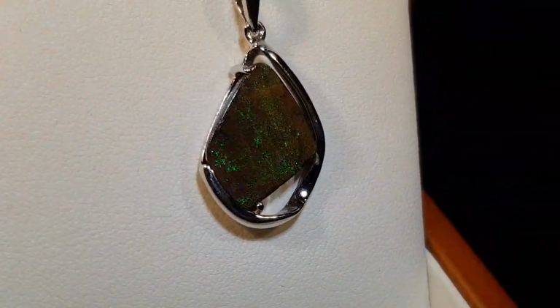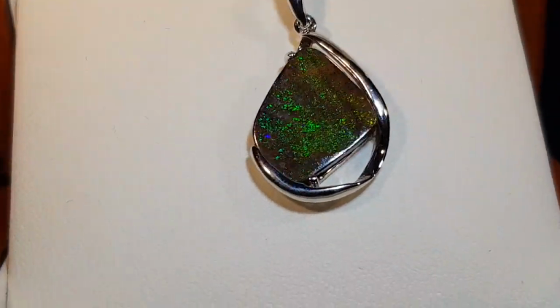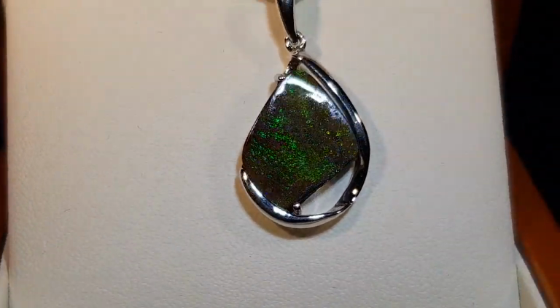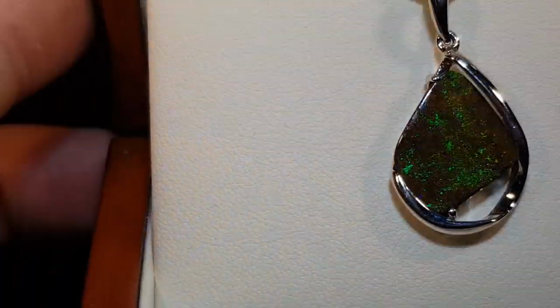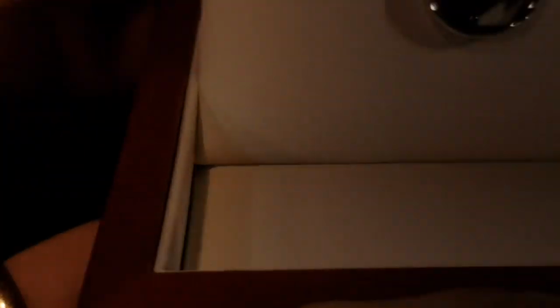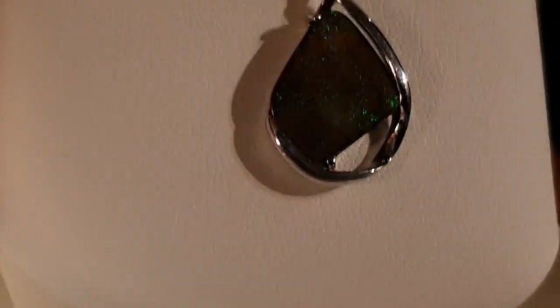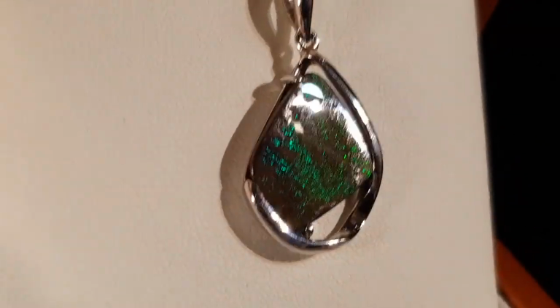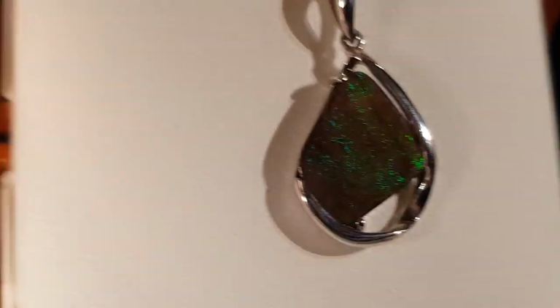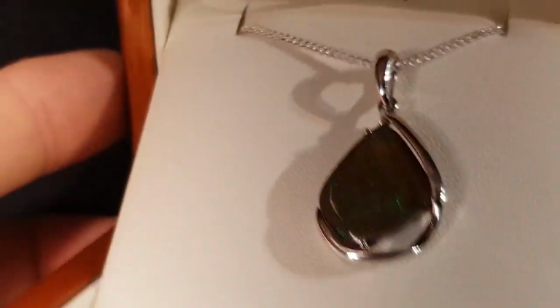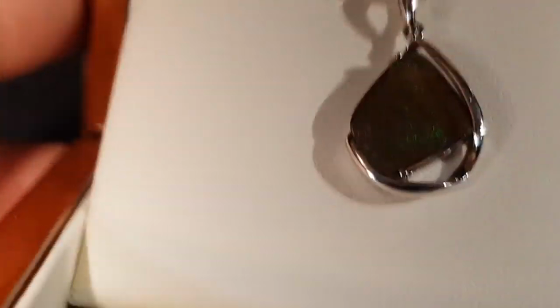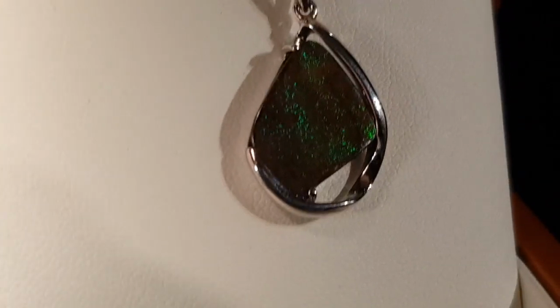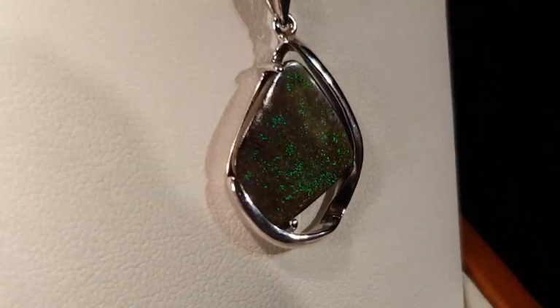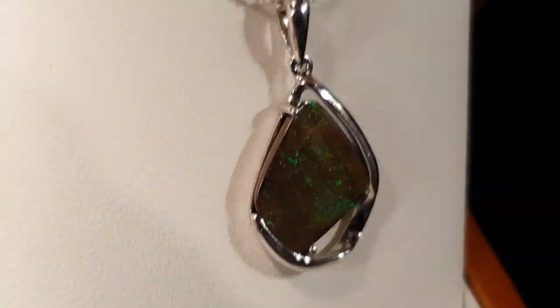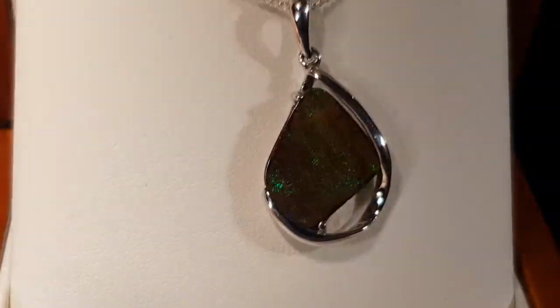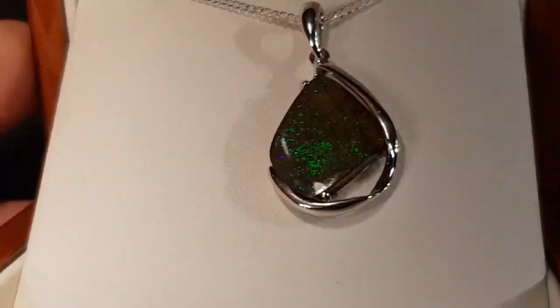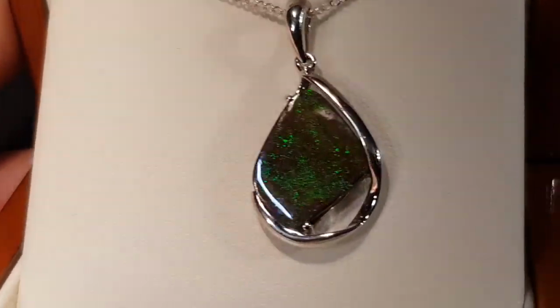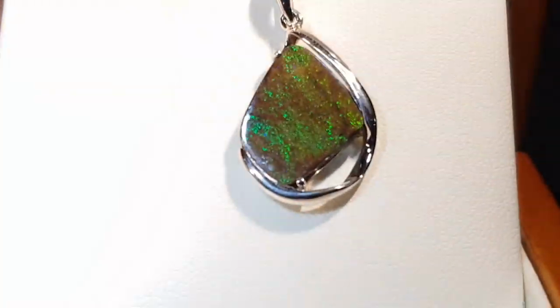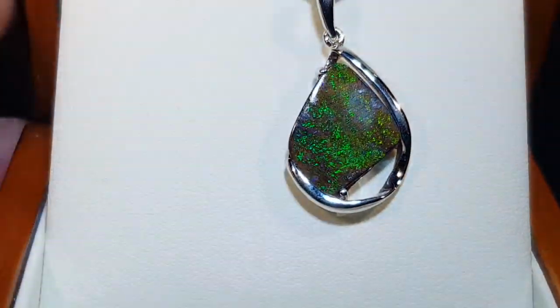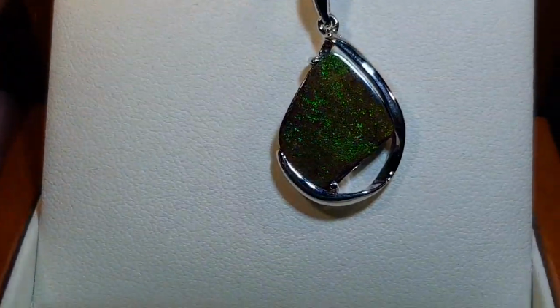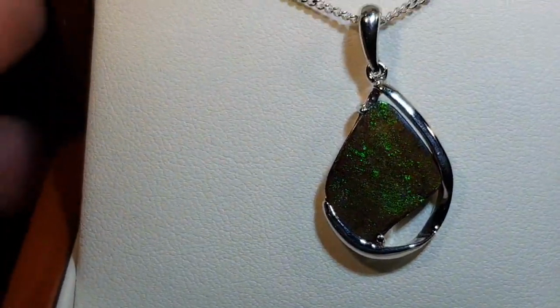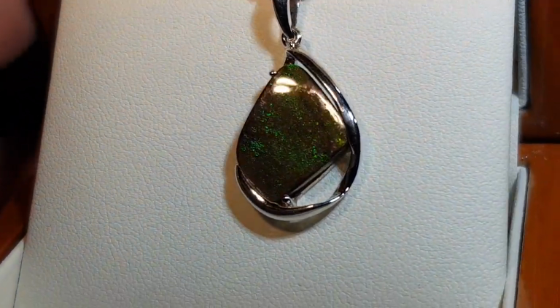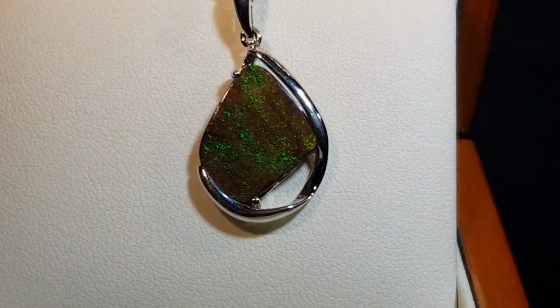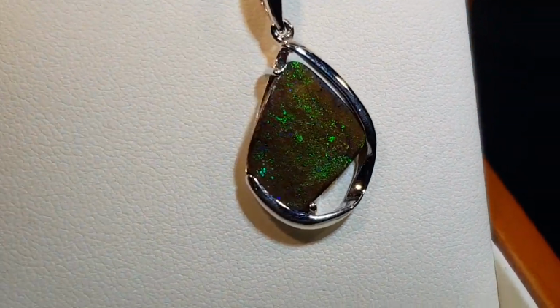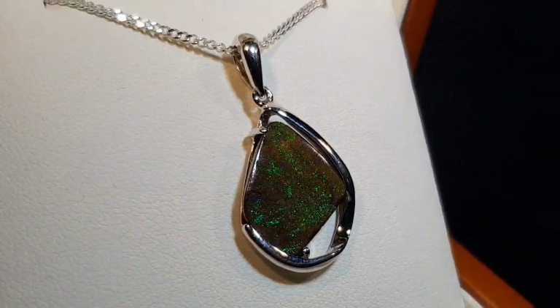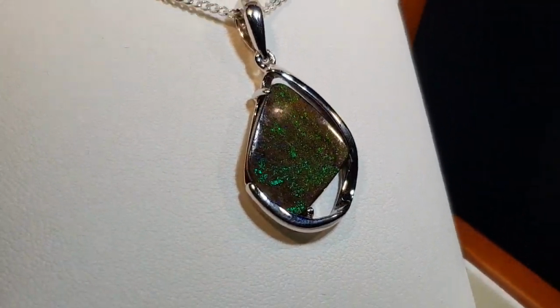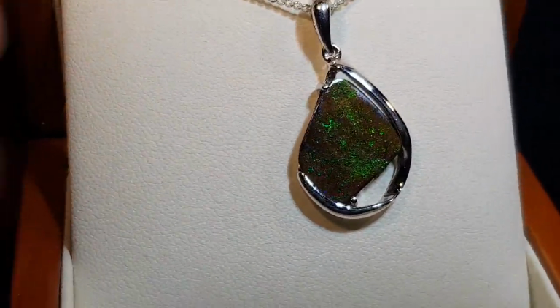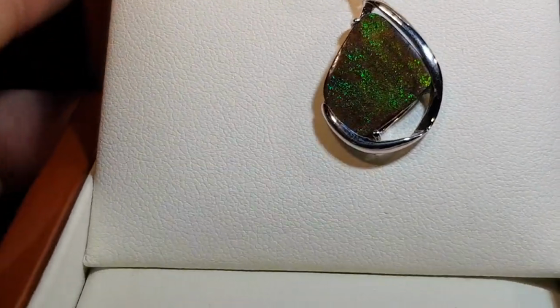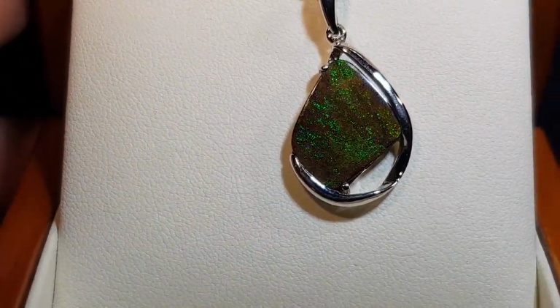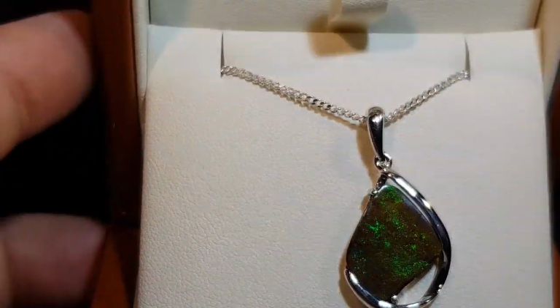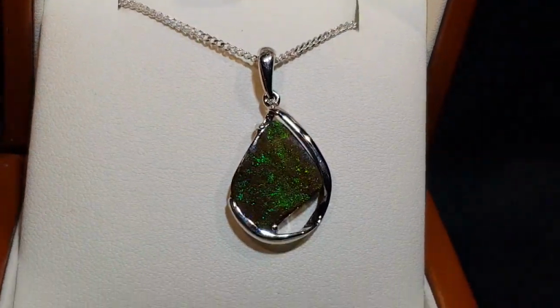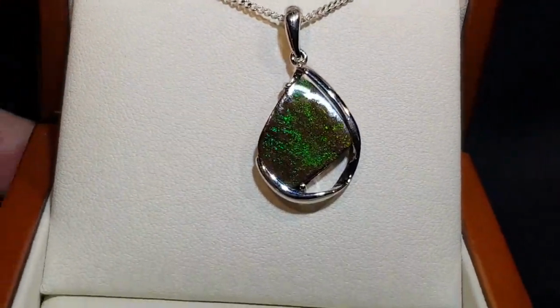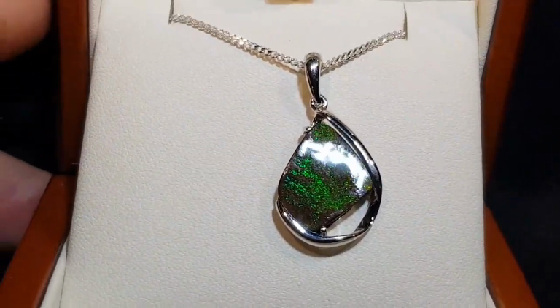It's just a rolling flash of green colors. This is the opal in a low light. So this is a boulder opal — it's not a doublet, not a triplet, not a synthetic, and not inlay. This is a 100% natural opal. It comes from Queensland in Australia.